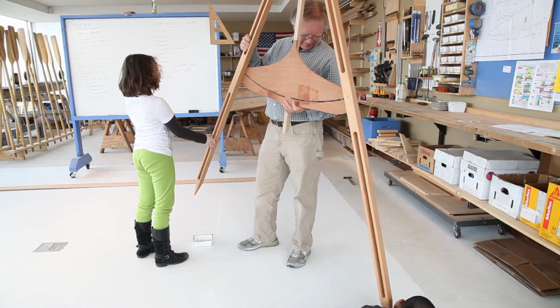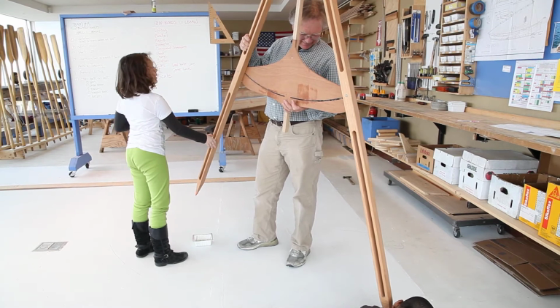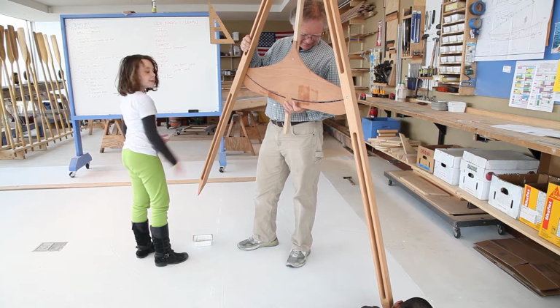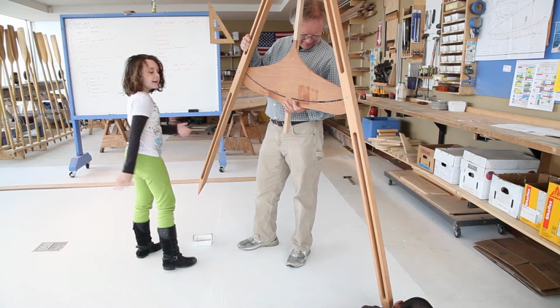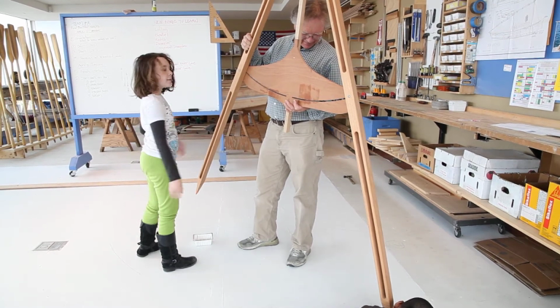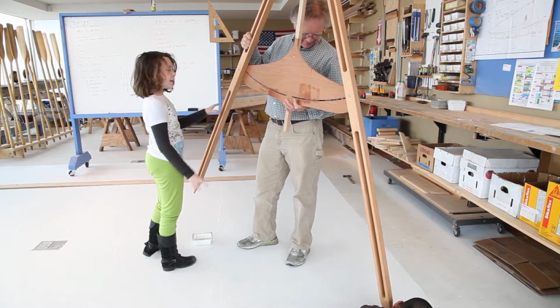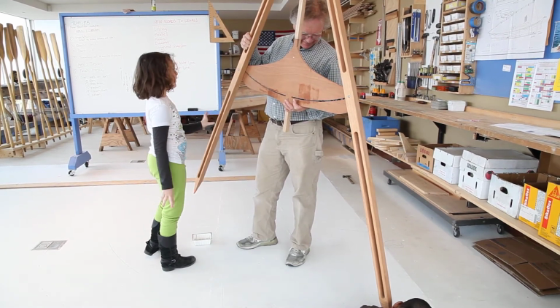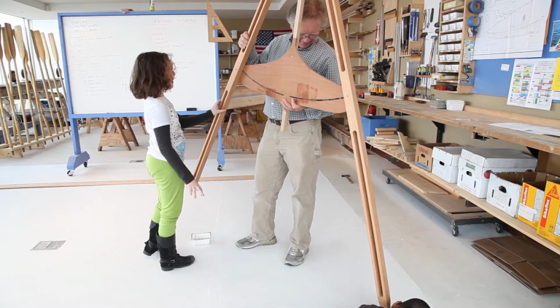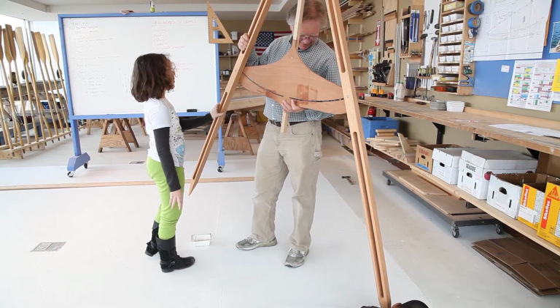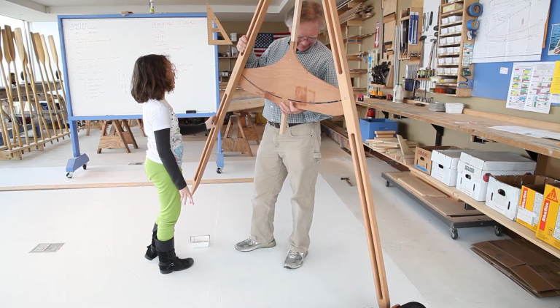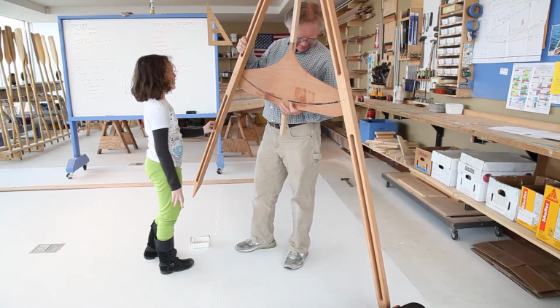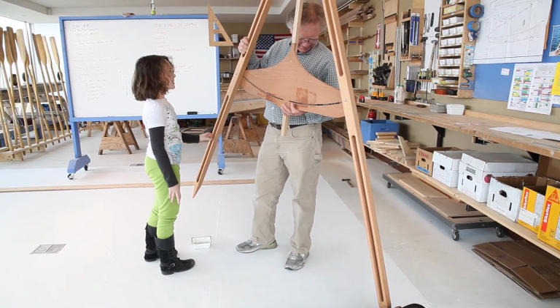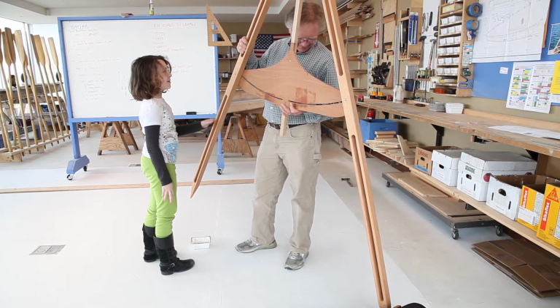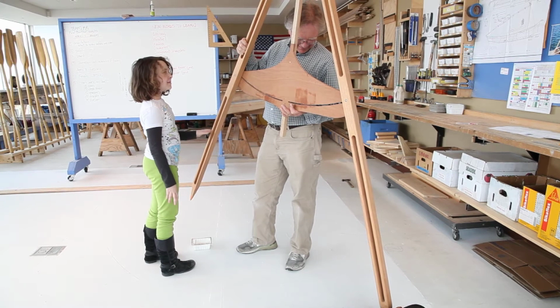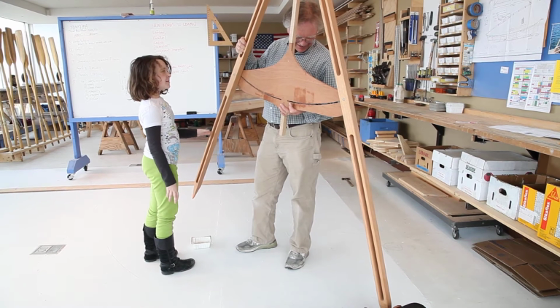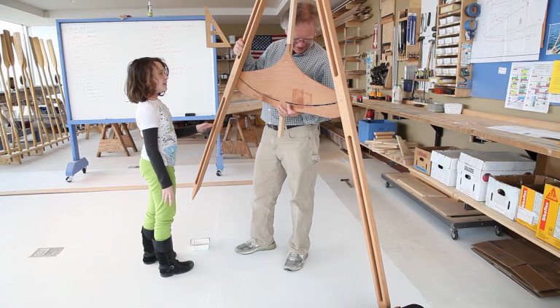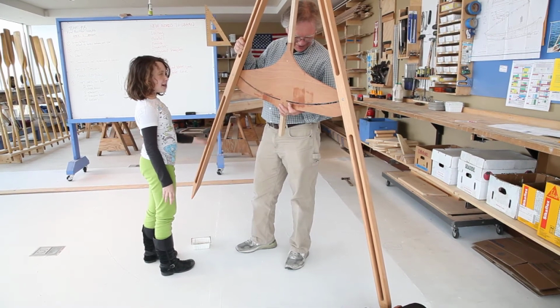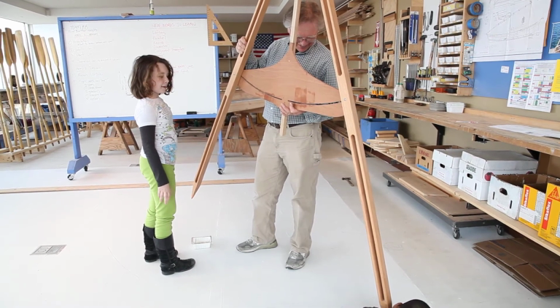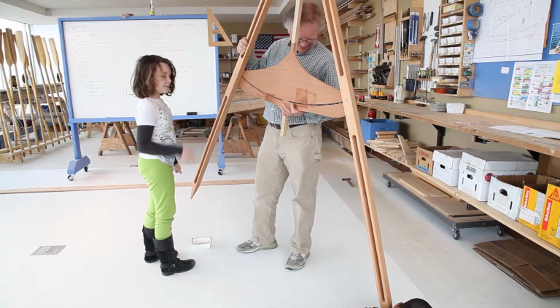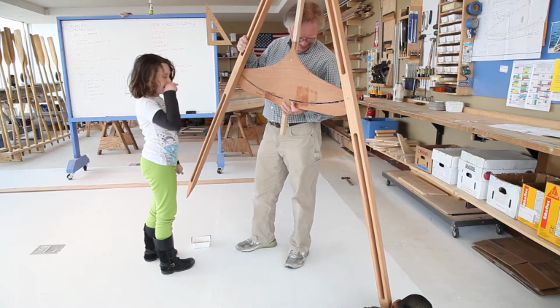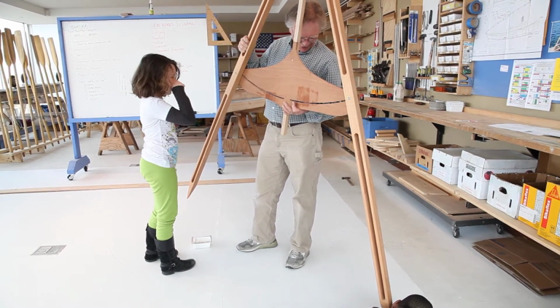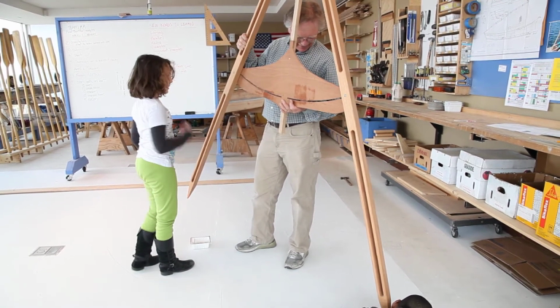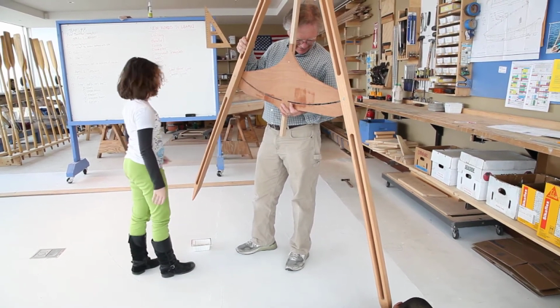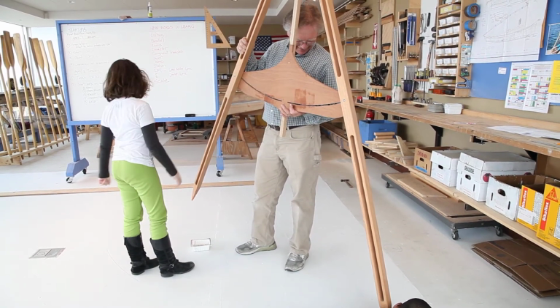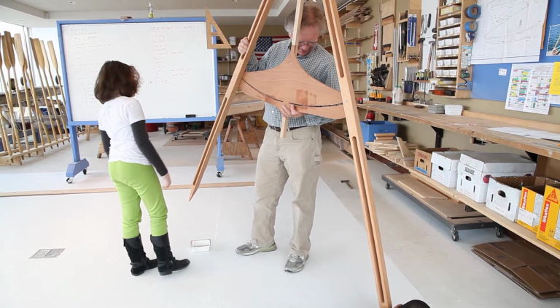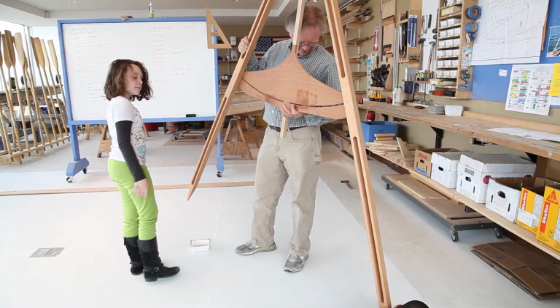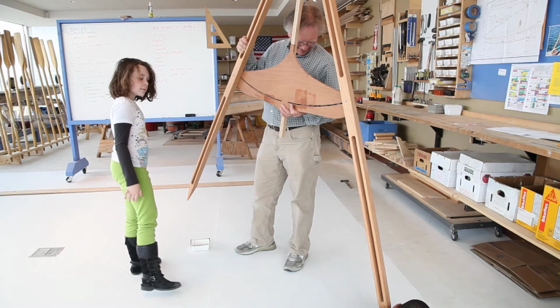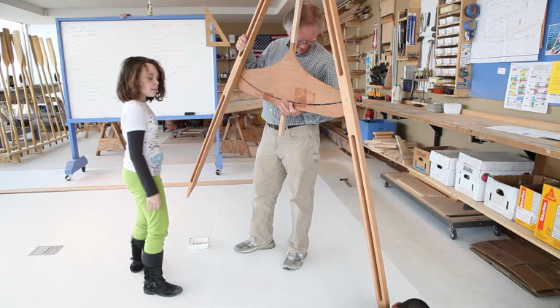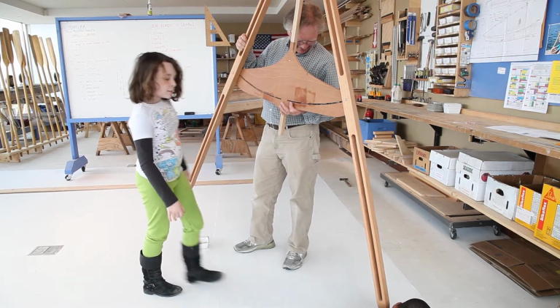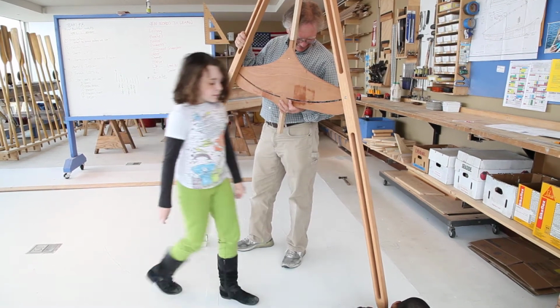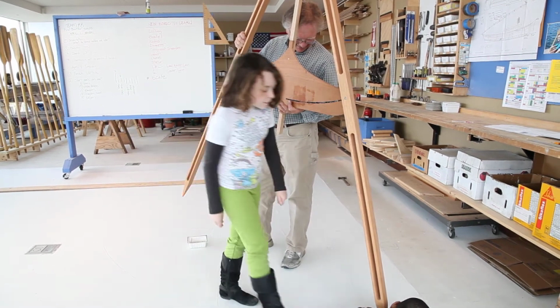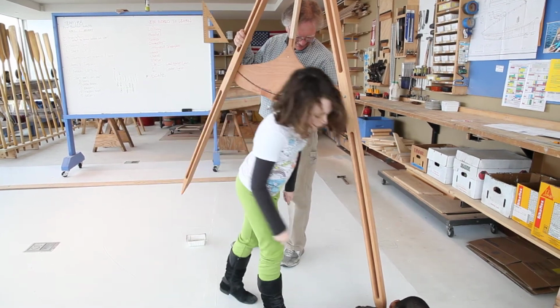I once went to a camp where they said you would do cooking and all you did was stir — you didn't do anything. I liked how you didn't get to do anything. Done.